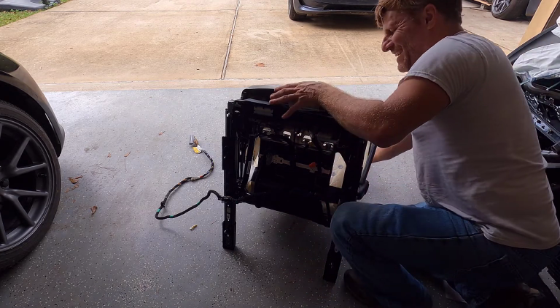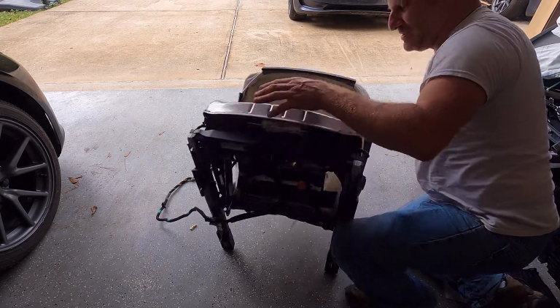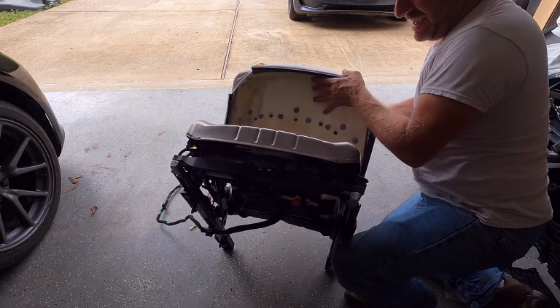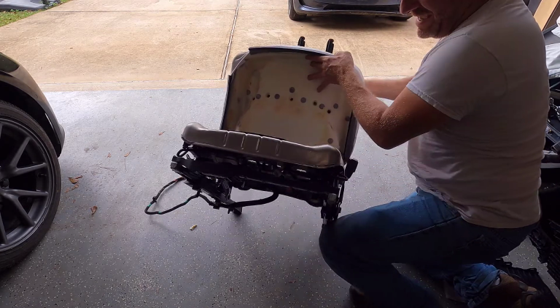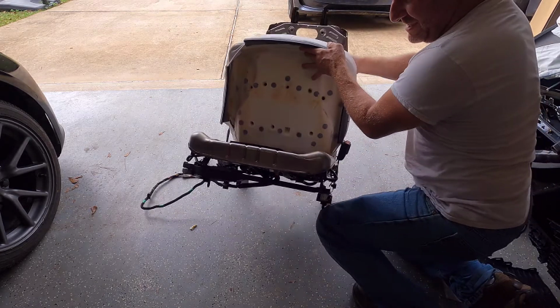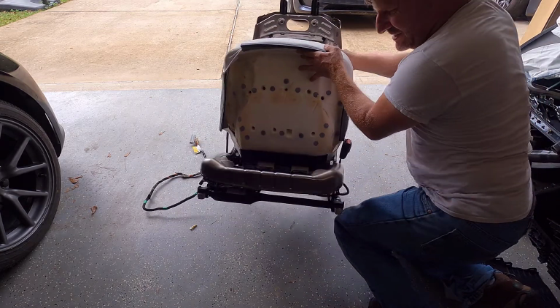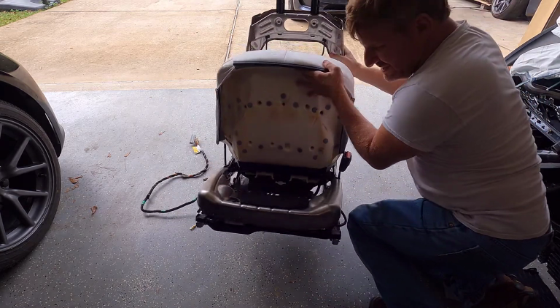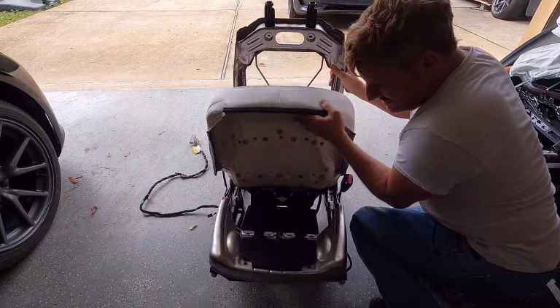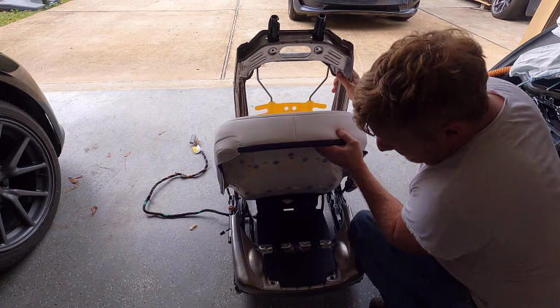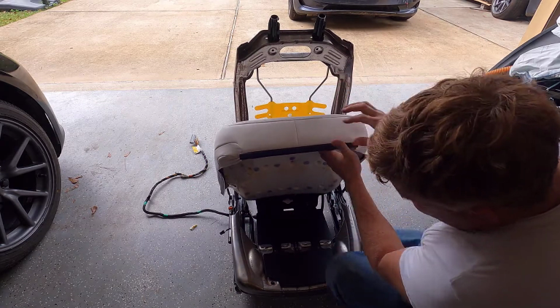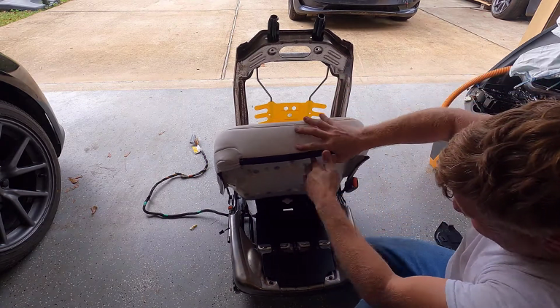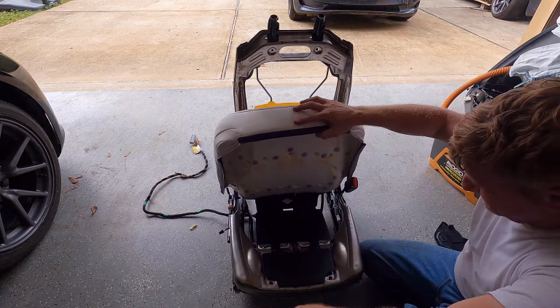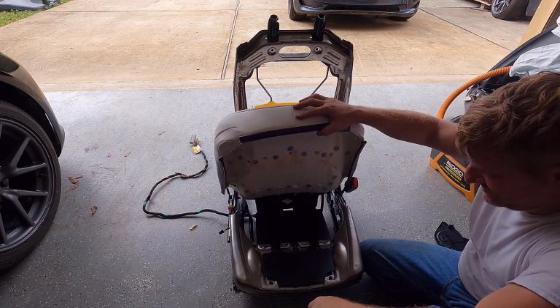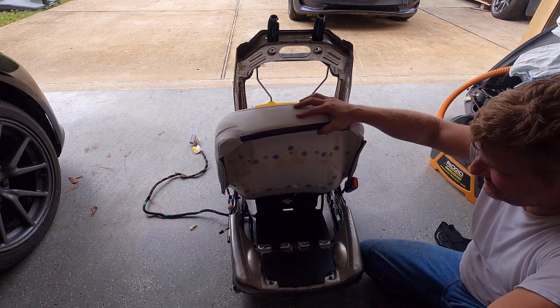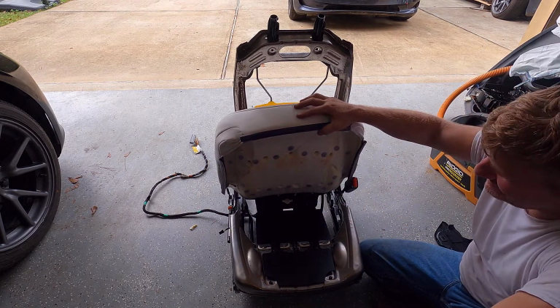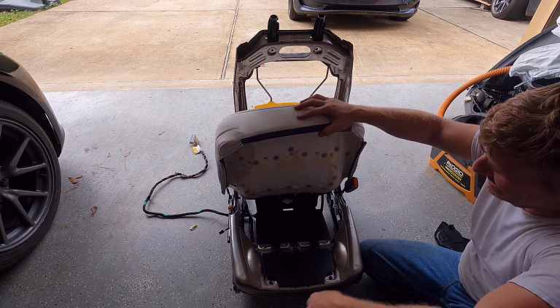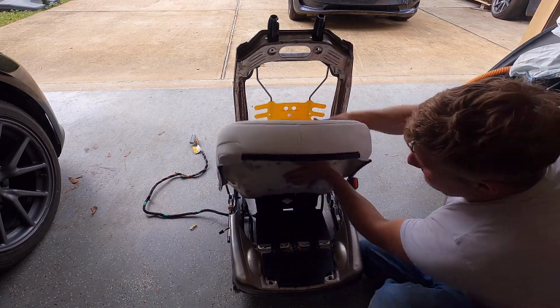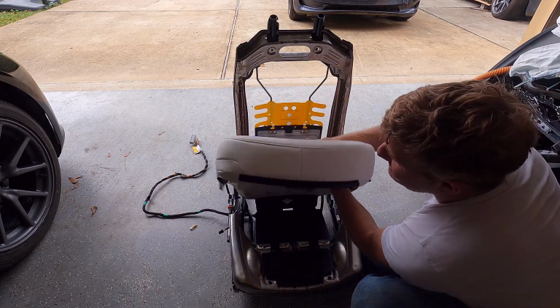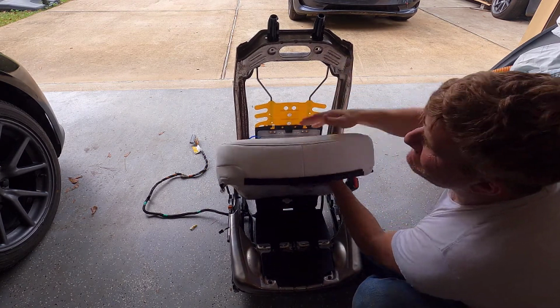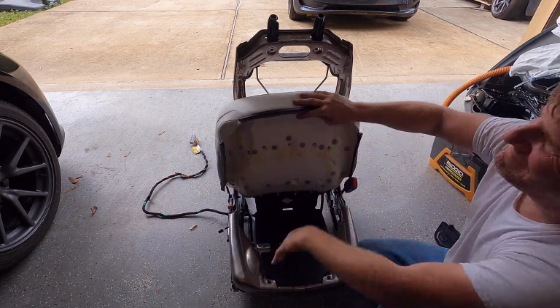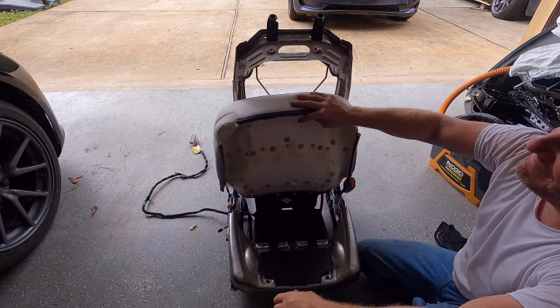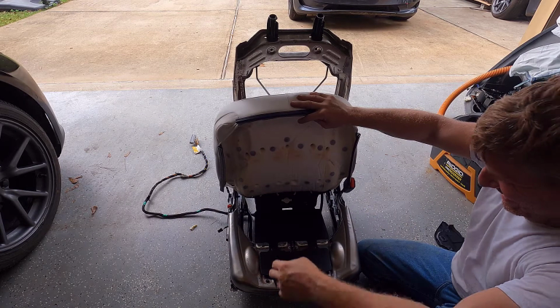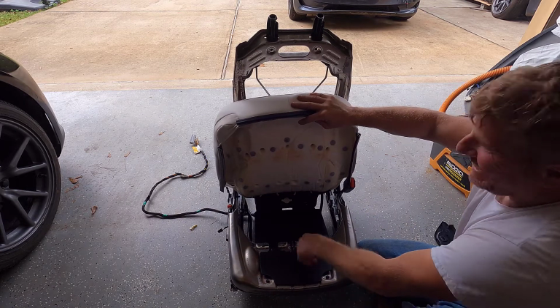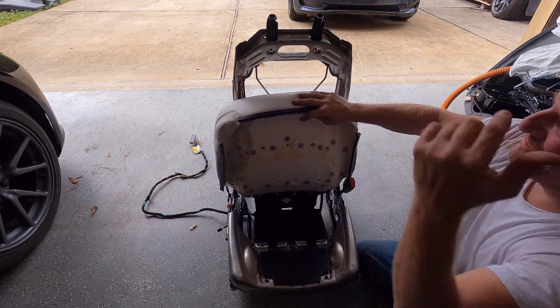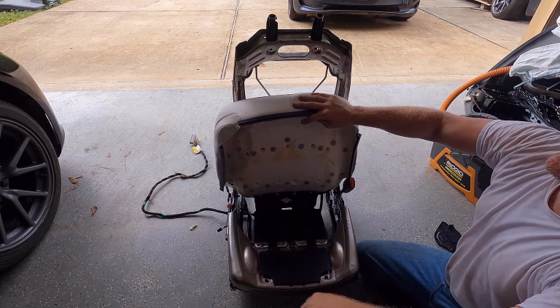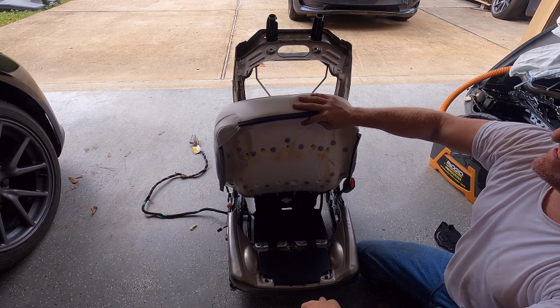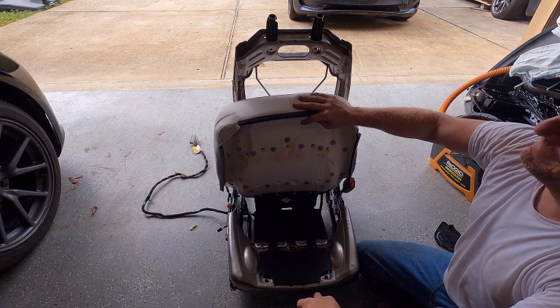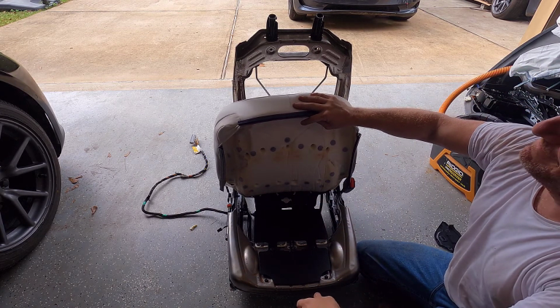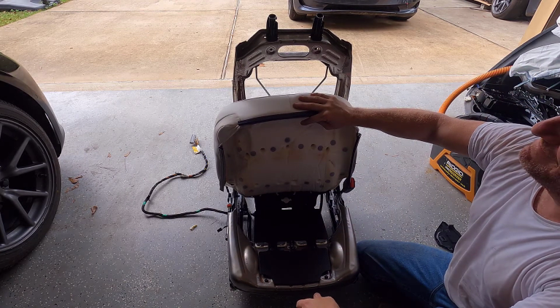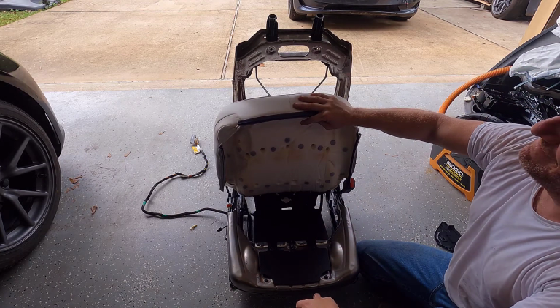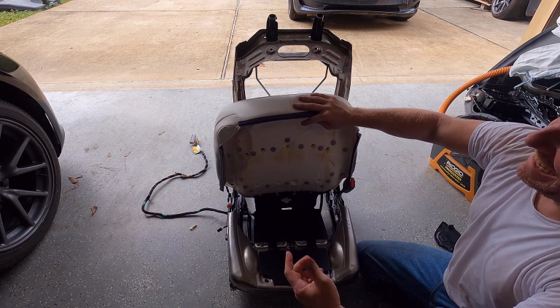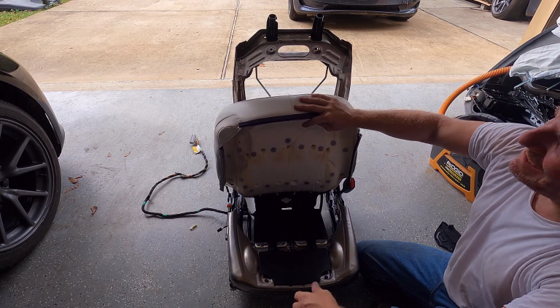I can't retain myself. Guess what I found? This is a cushion. Here's the seat sensor. It unclips.